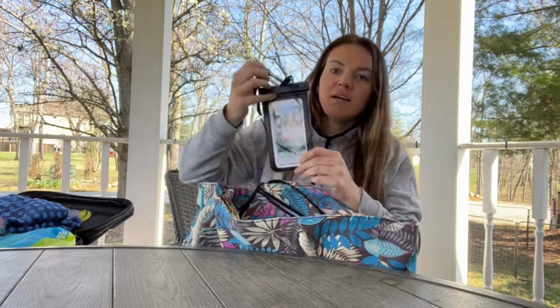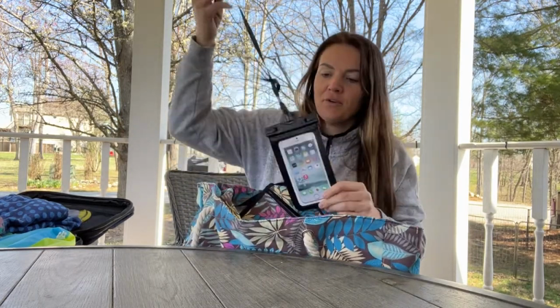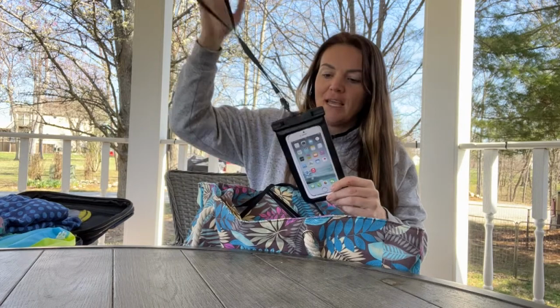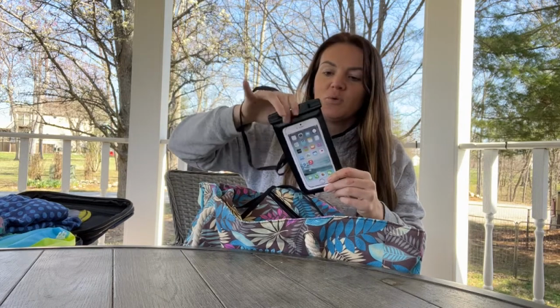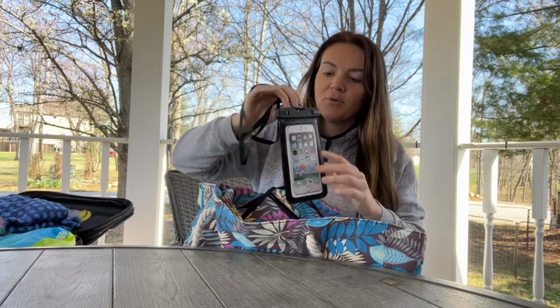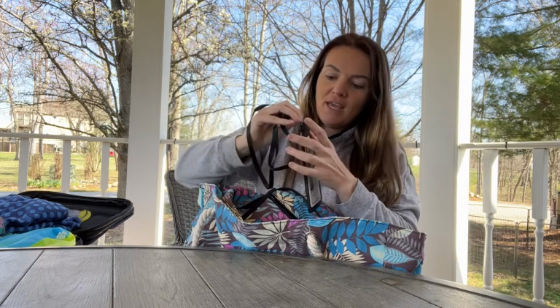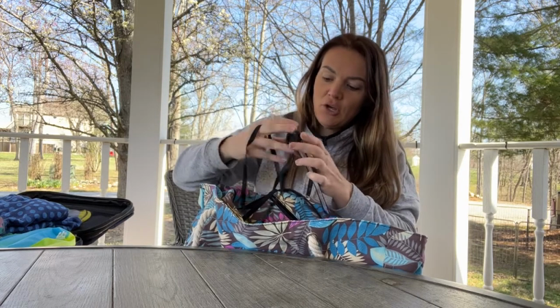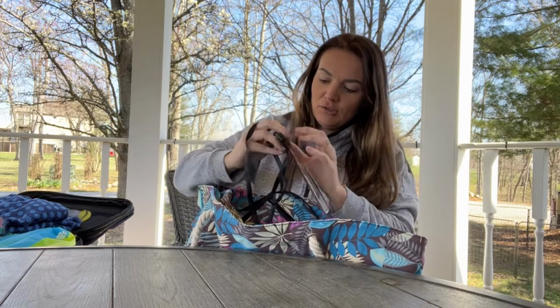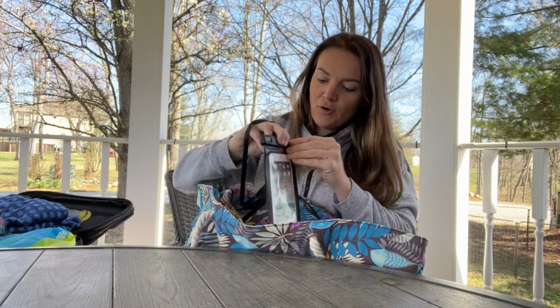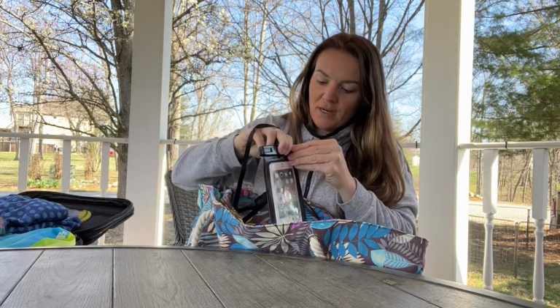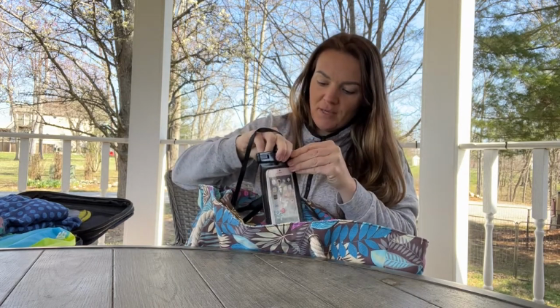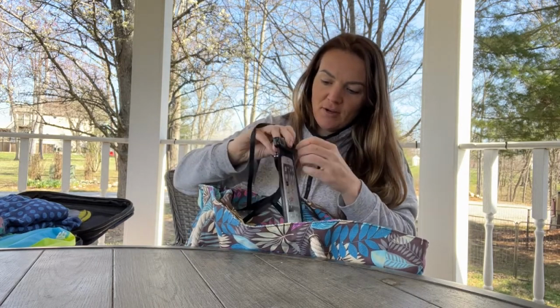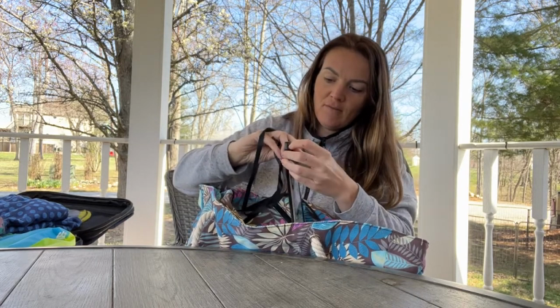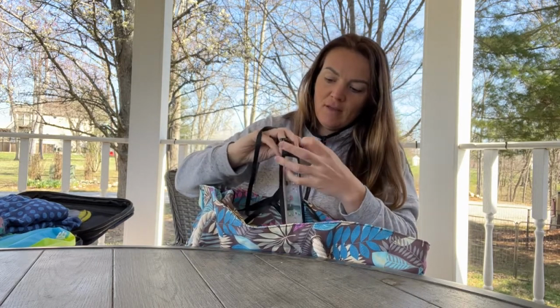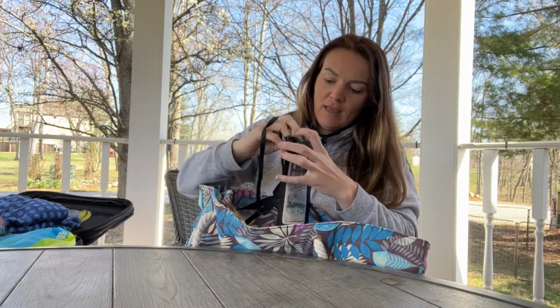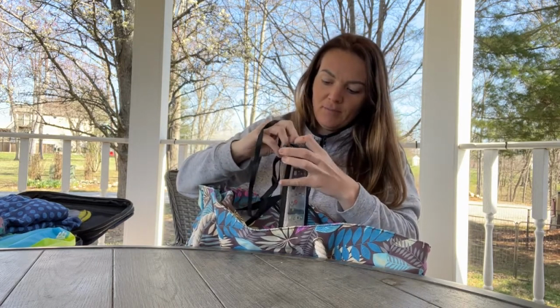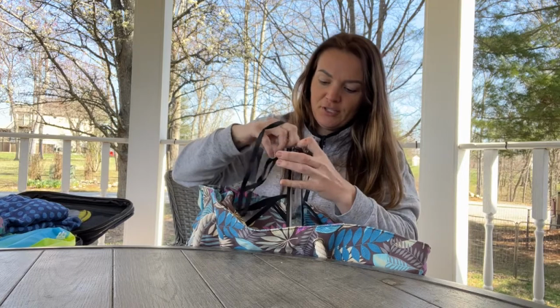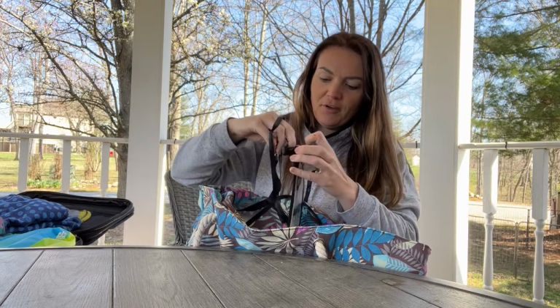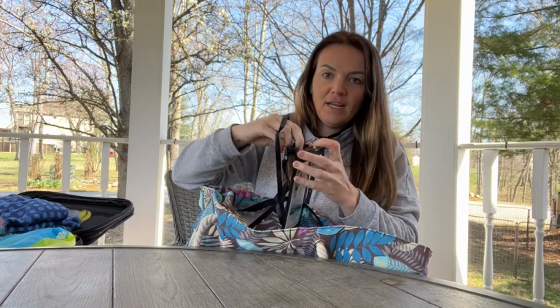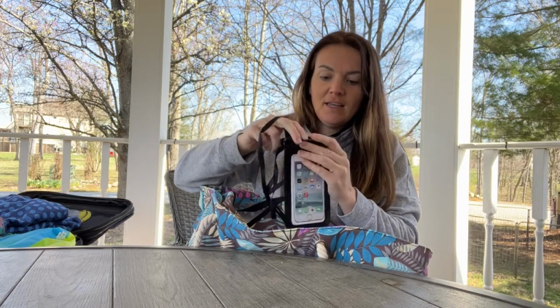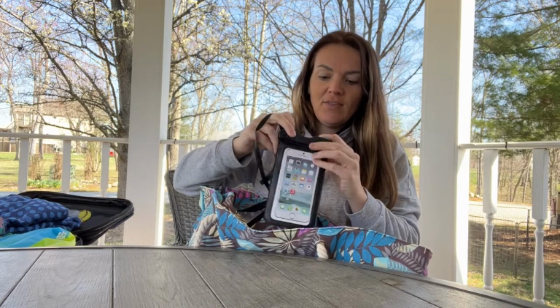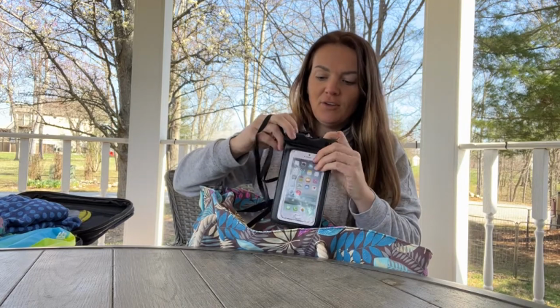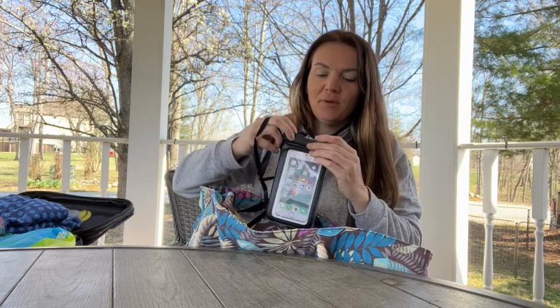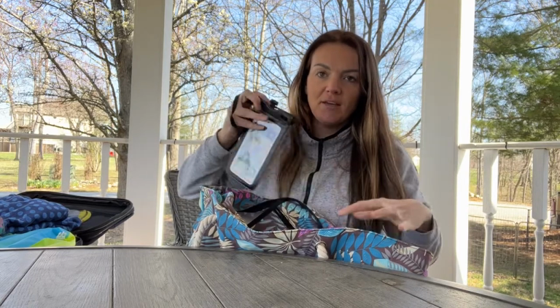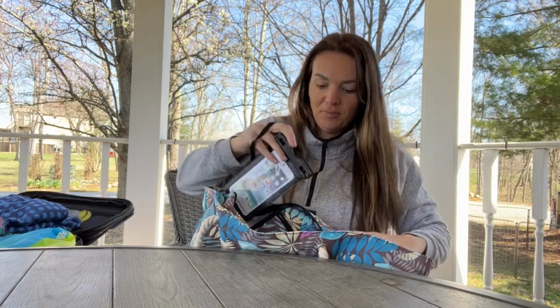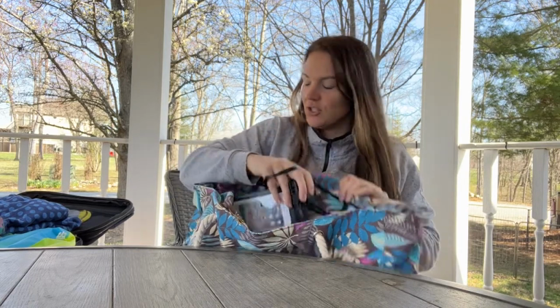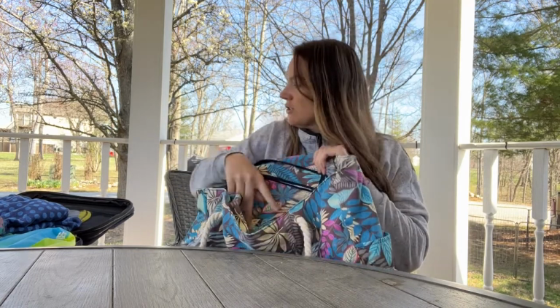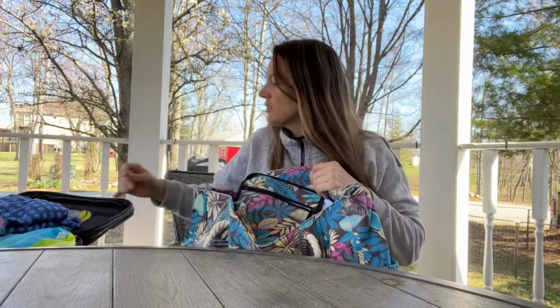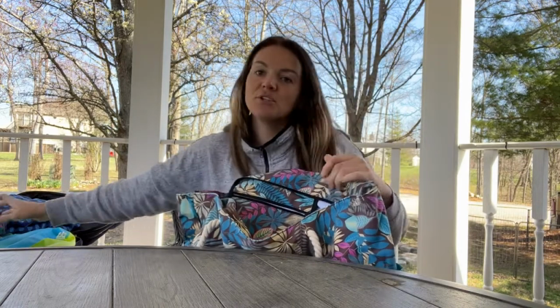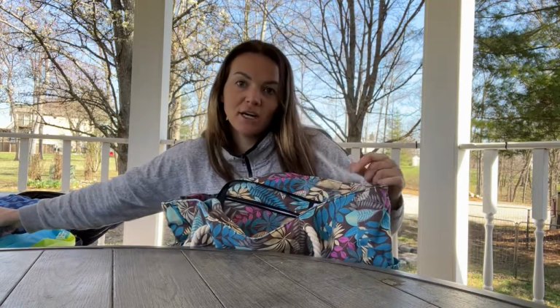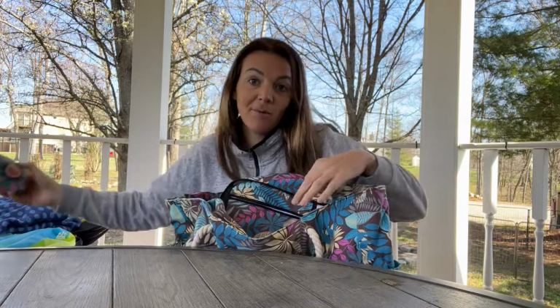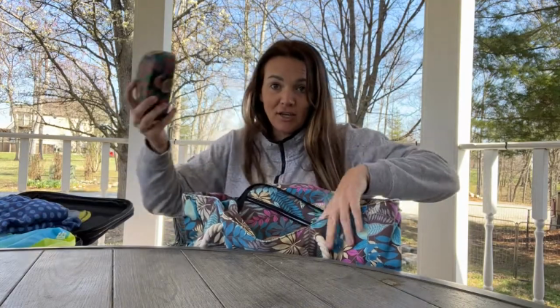It also has this compartment on the inside, and it is going to come with a cell phone case — a waterproof case. You'll just open it up and put your cell phone right in, and then you will be ready for the beach.